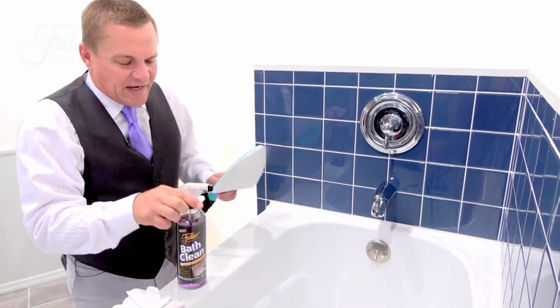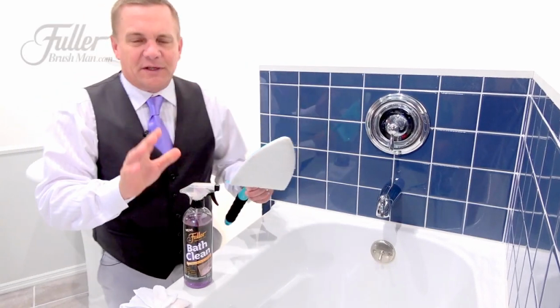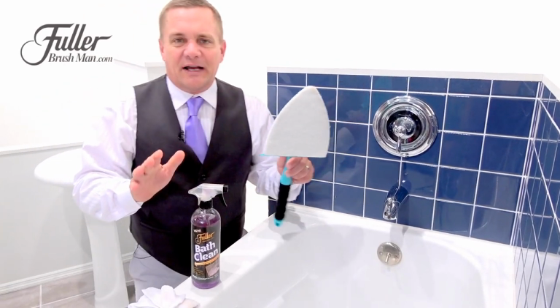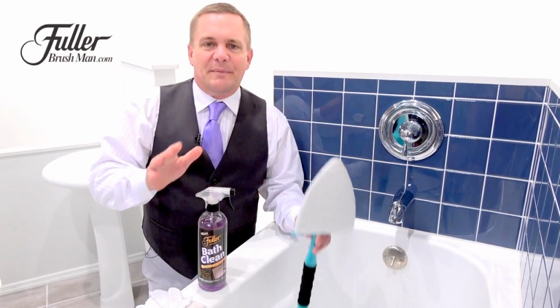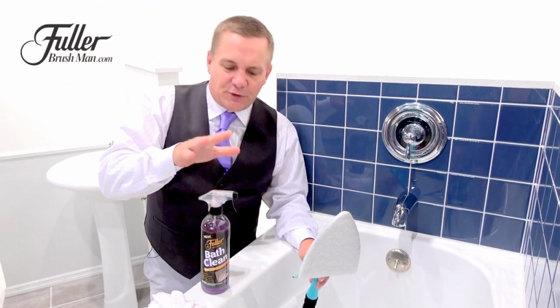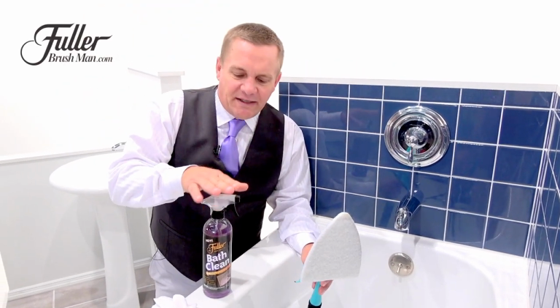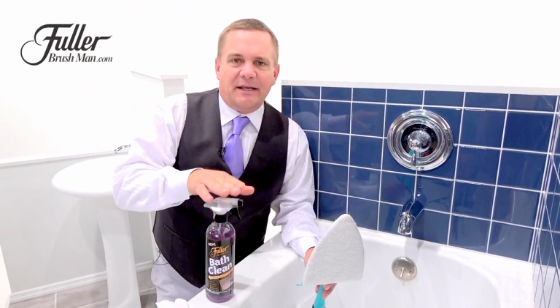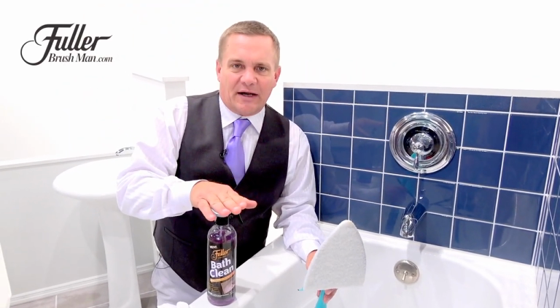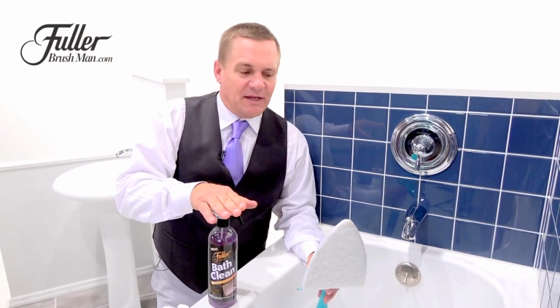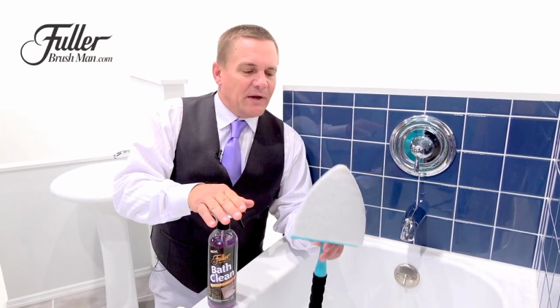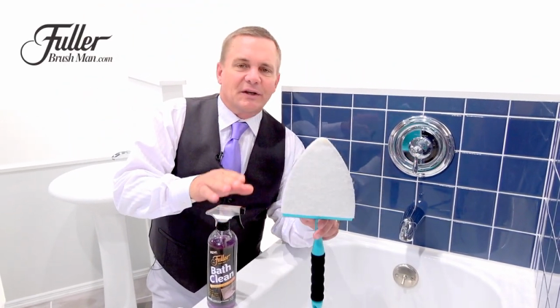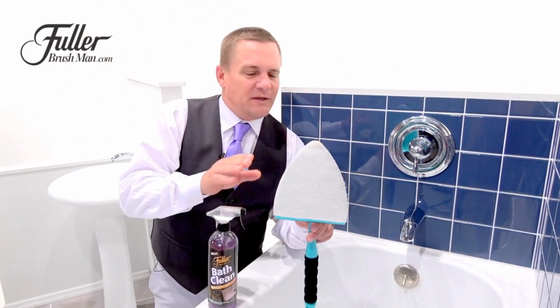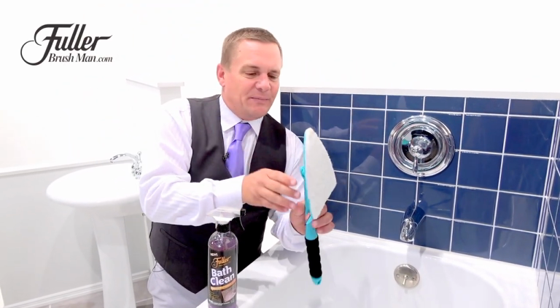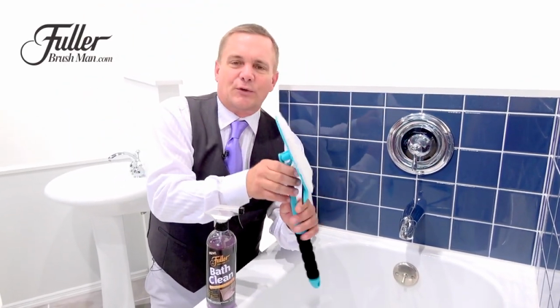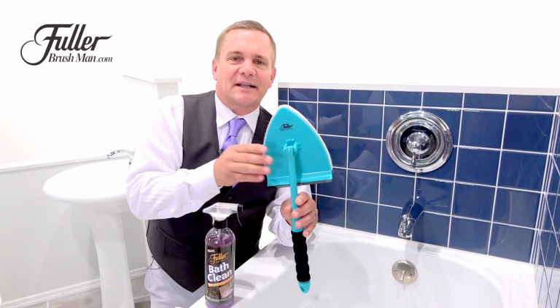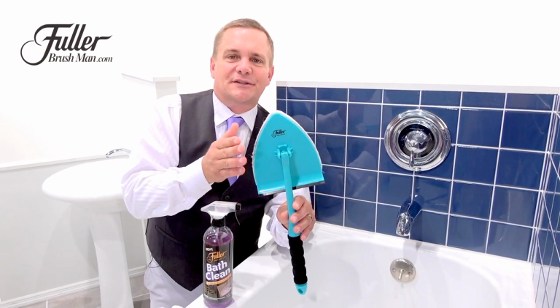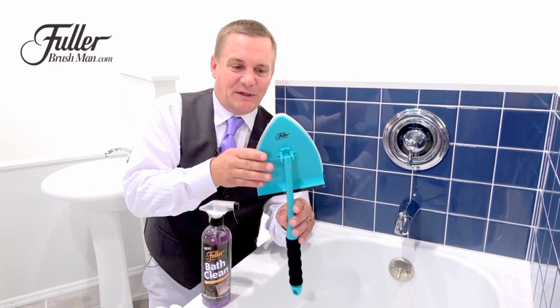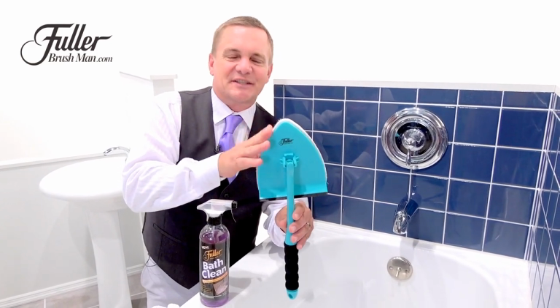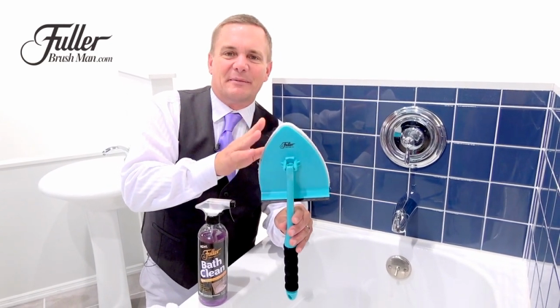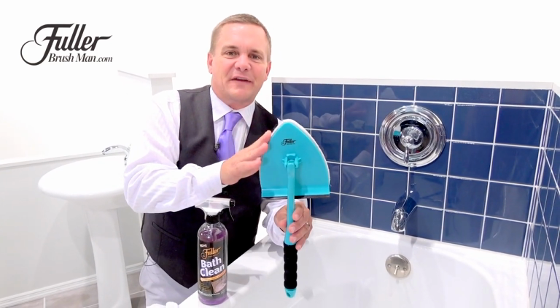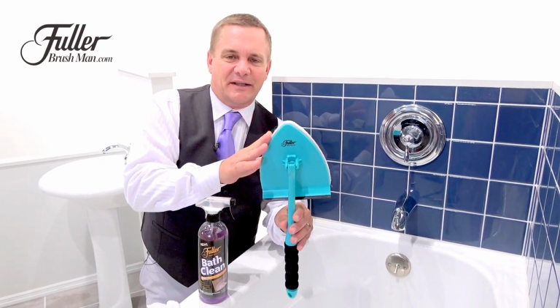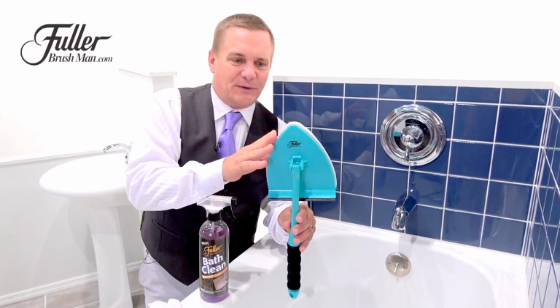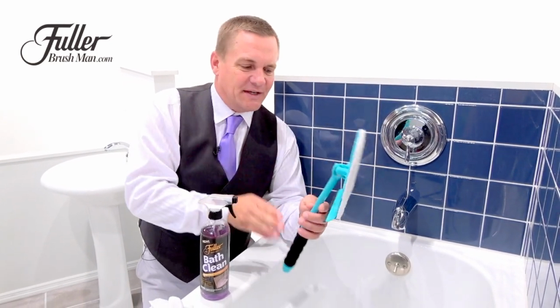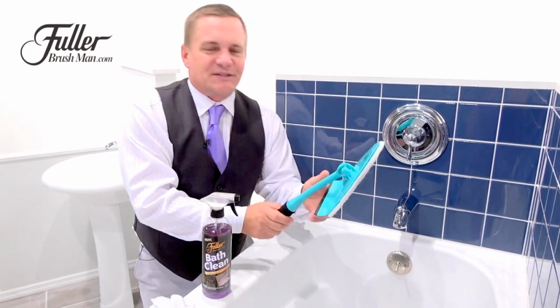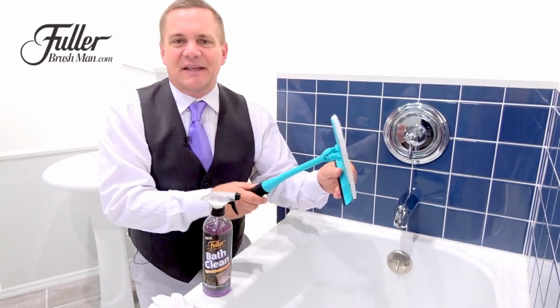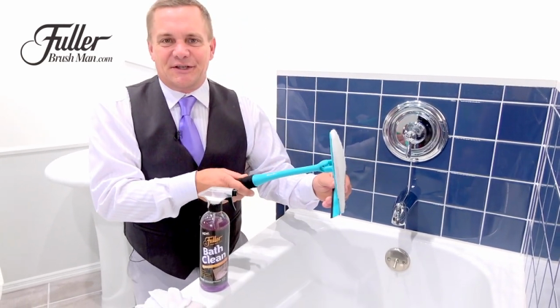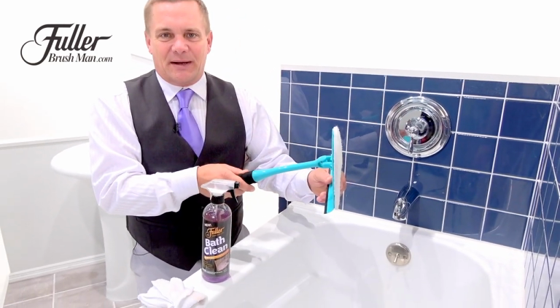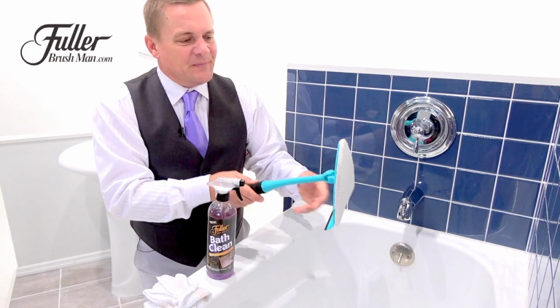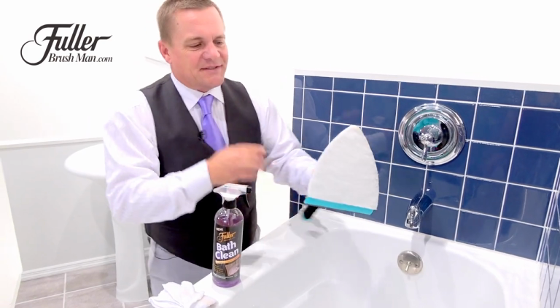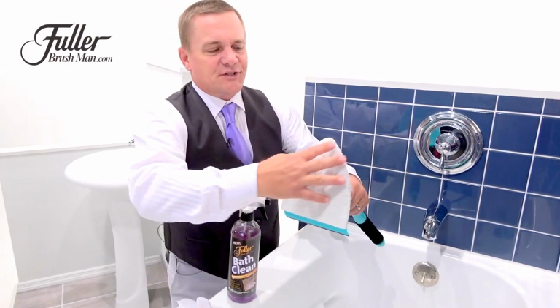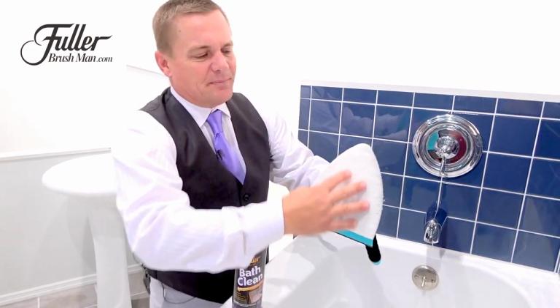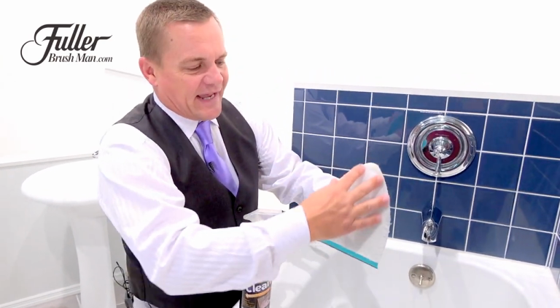At Fuller Brush, we make great cleaning products, but we also make great cleaning tools, and this is one of my favorite cleaning tools. It's called the Easy Scrubber, and it's got a scrub pad.